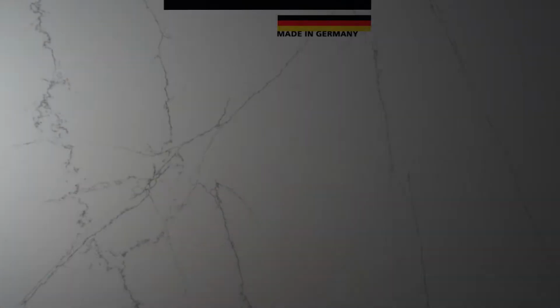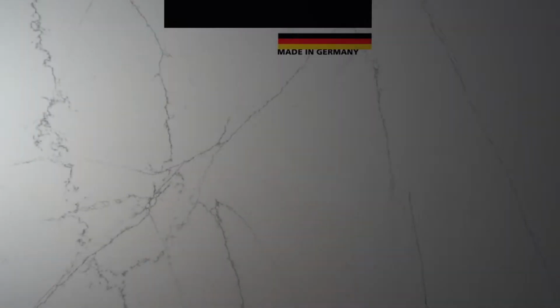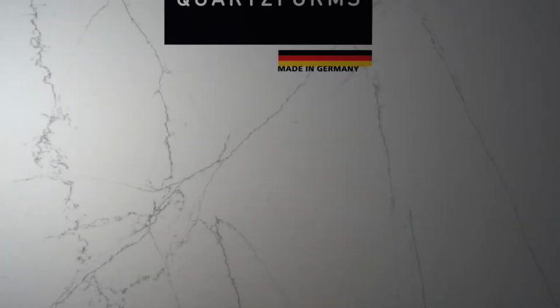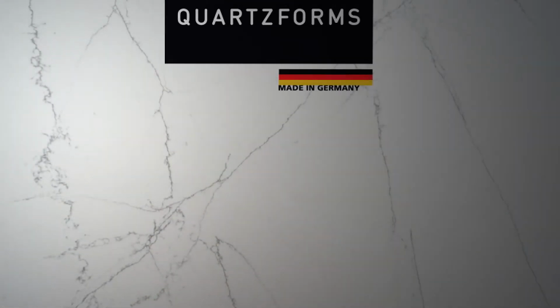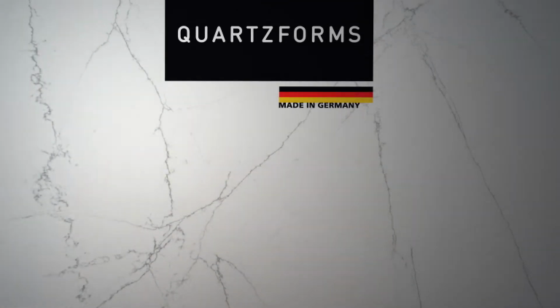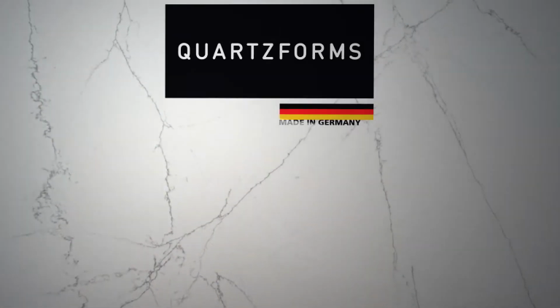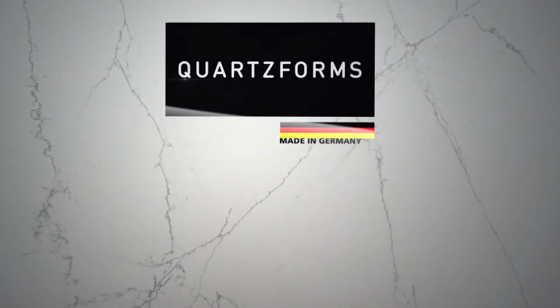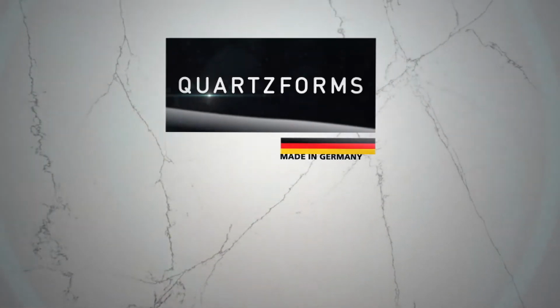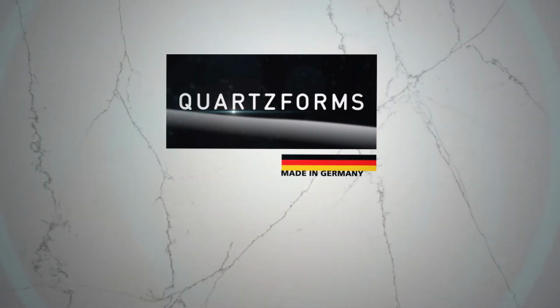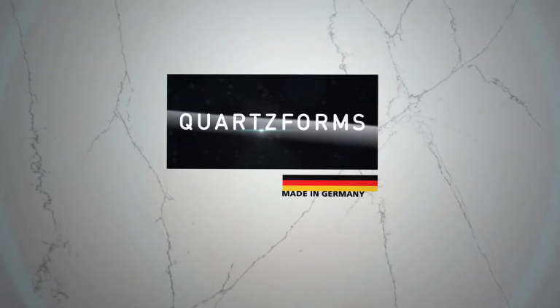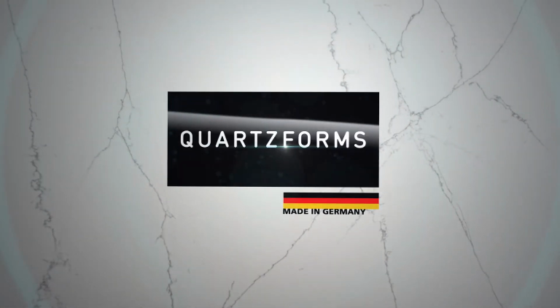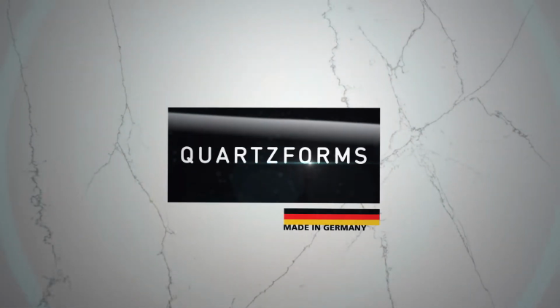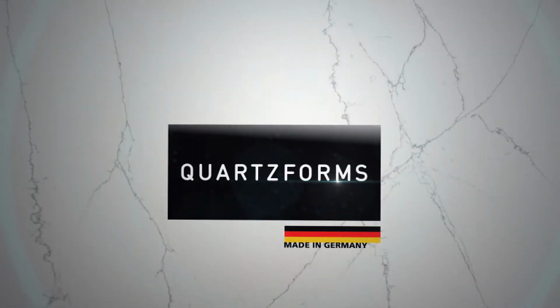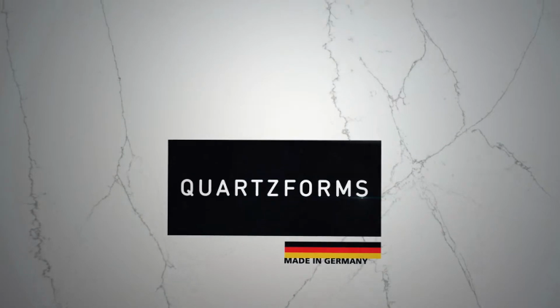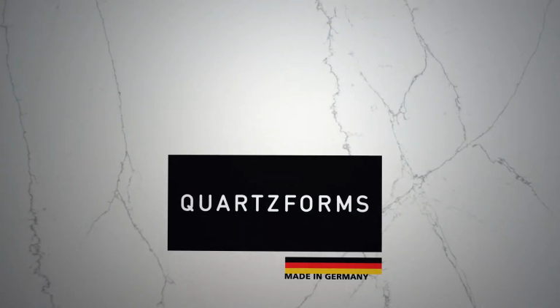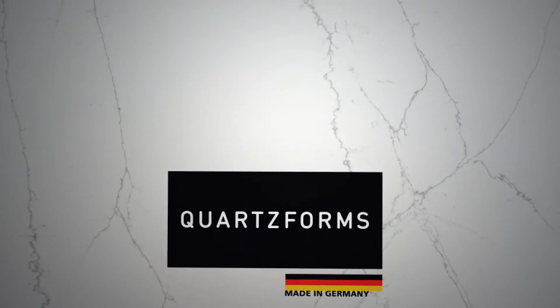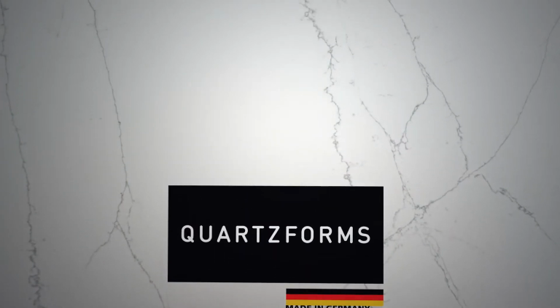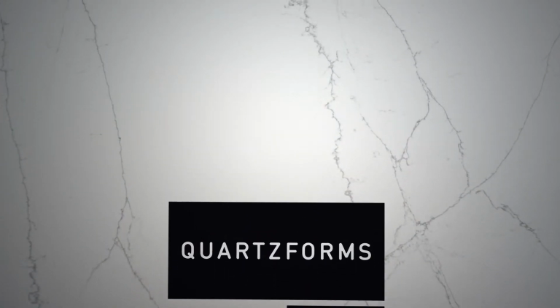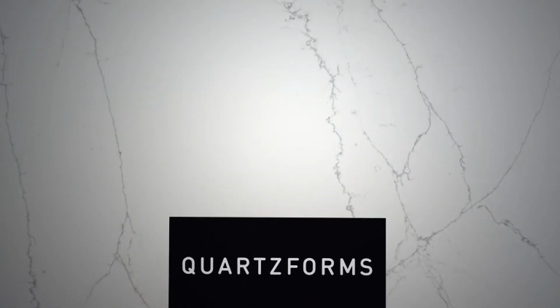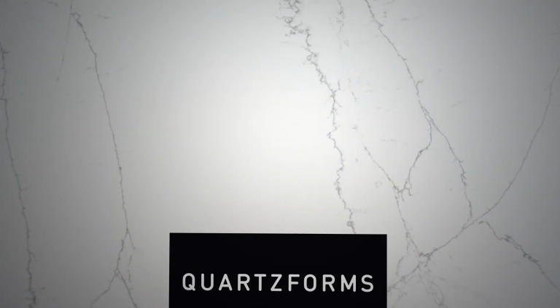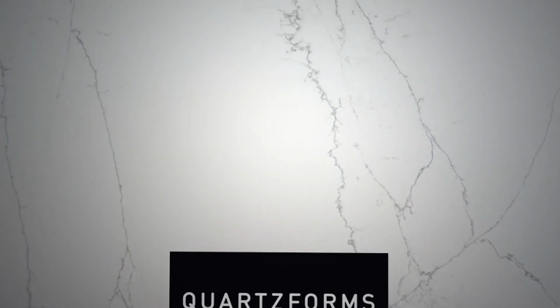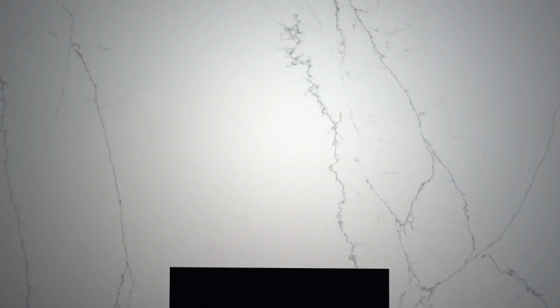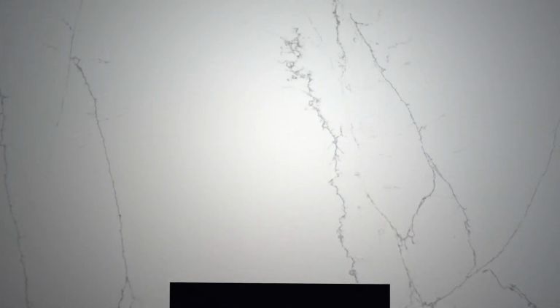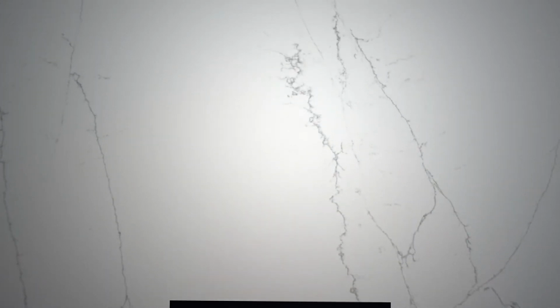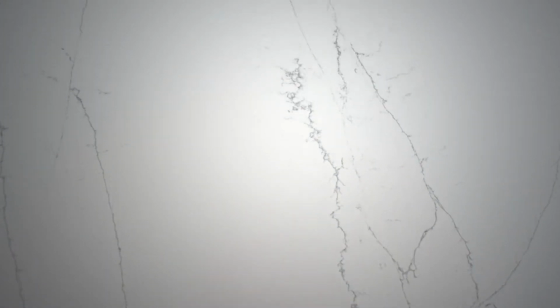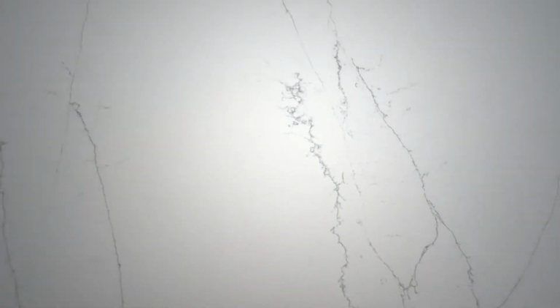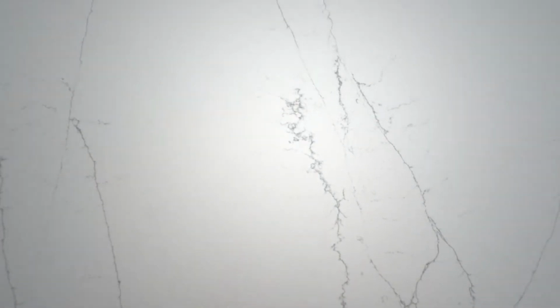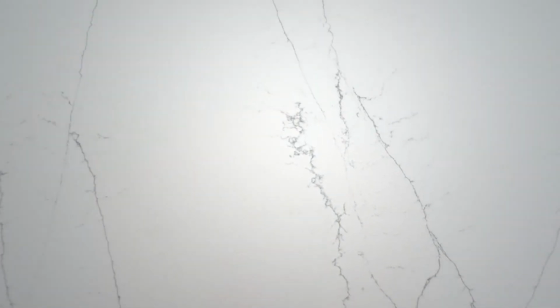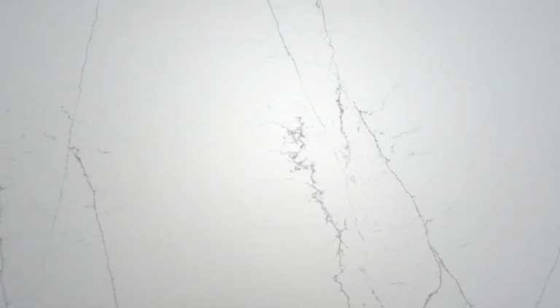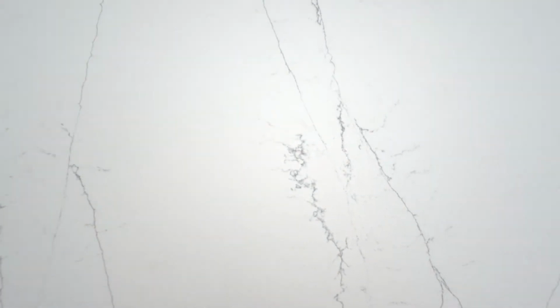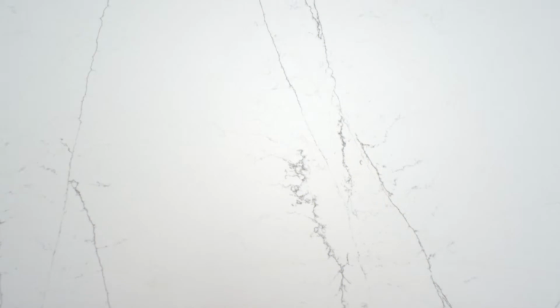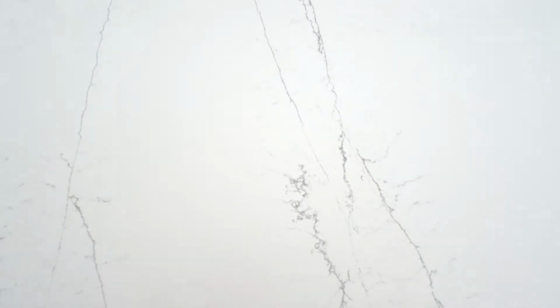Quartzforms redefines the concept of surface for the top of your kitchen and your bathroom. It does it with innovative materials using cutting edge technologies.